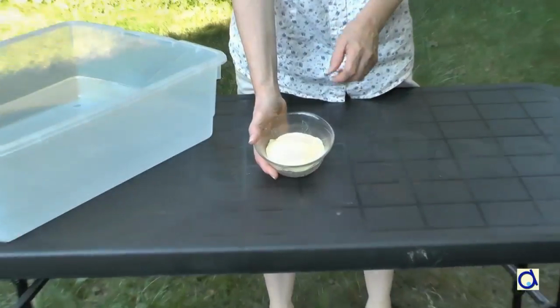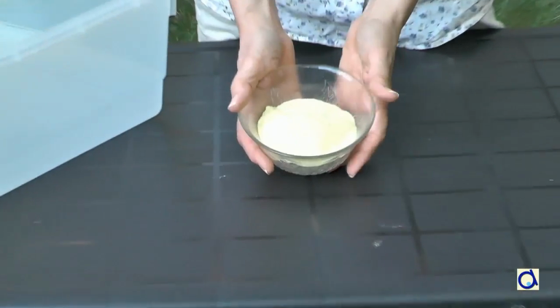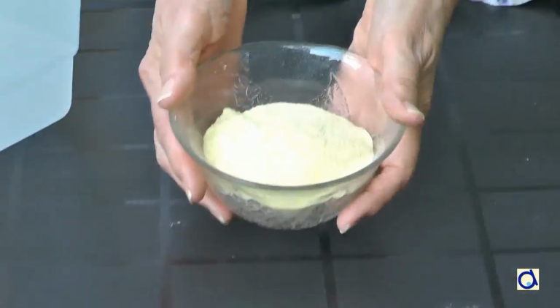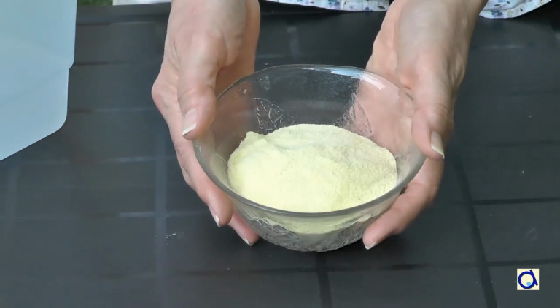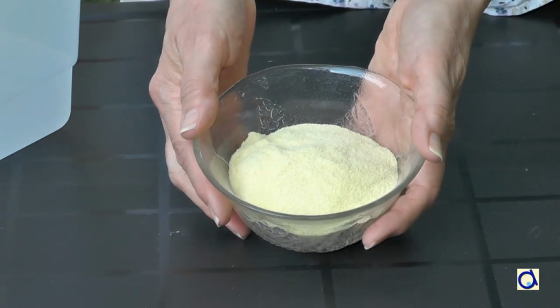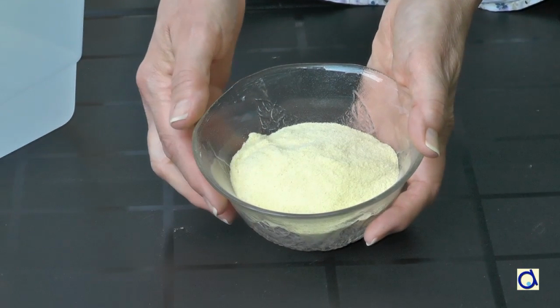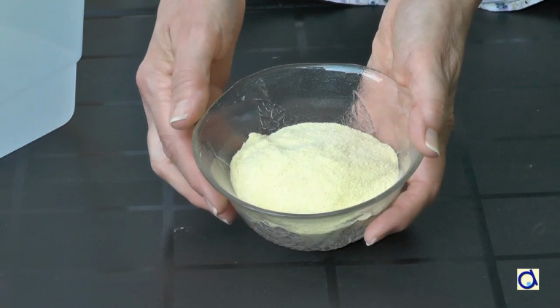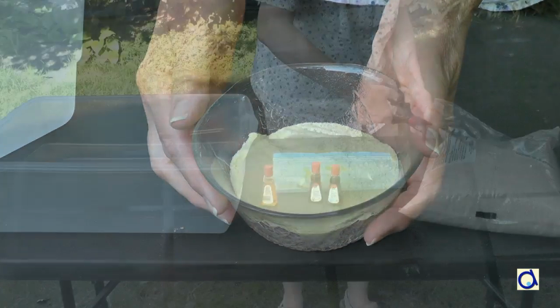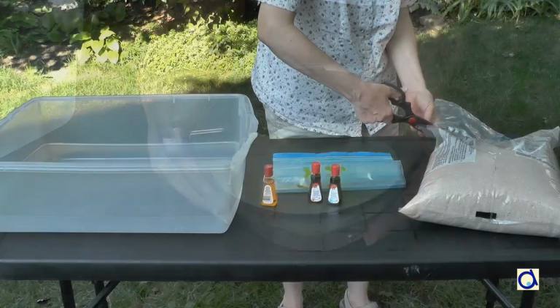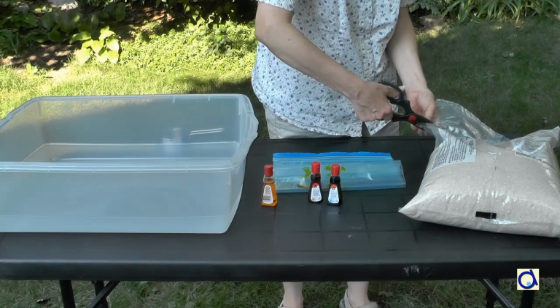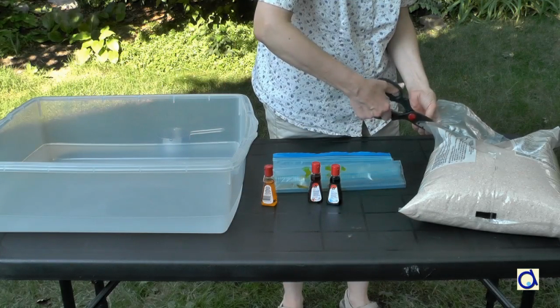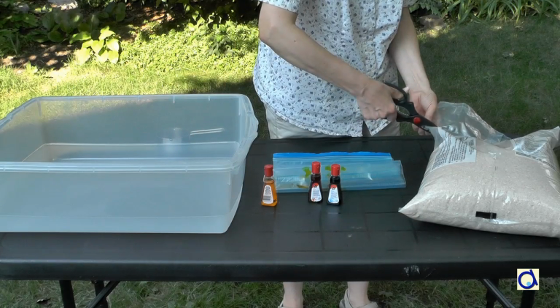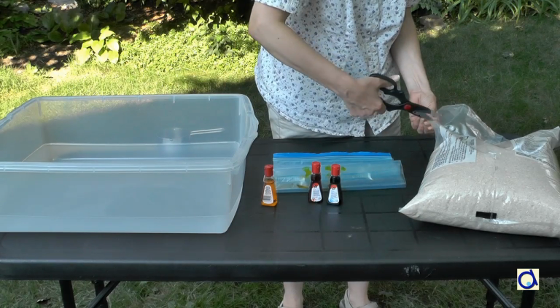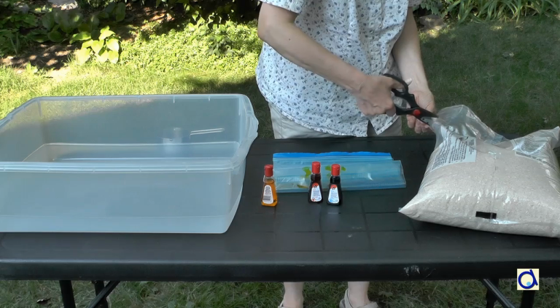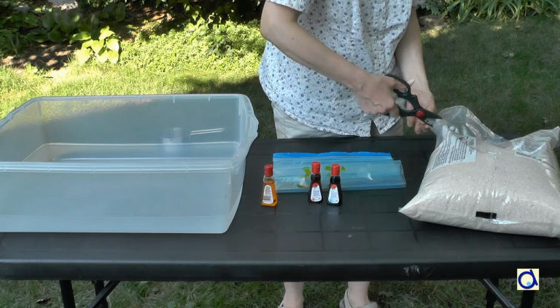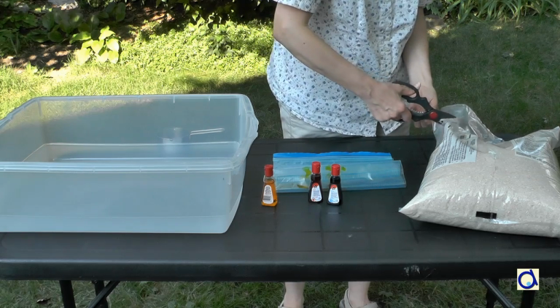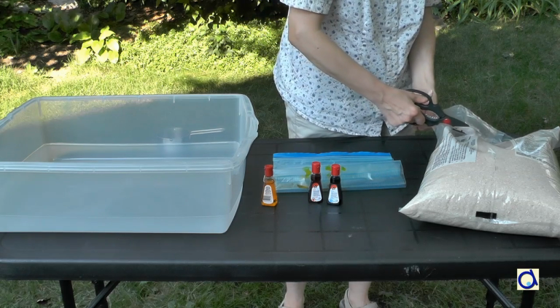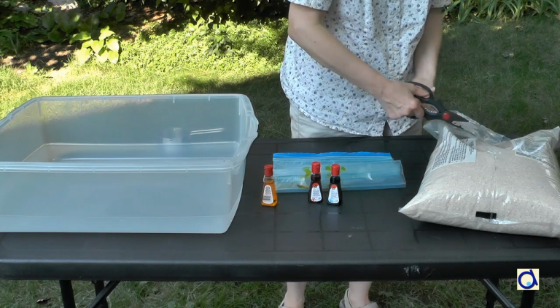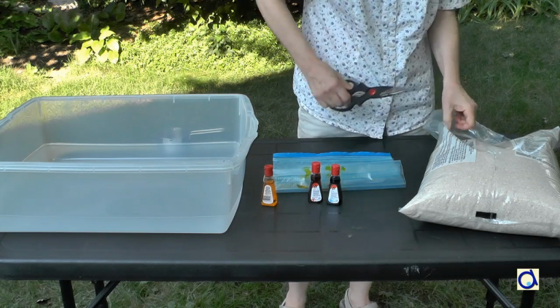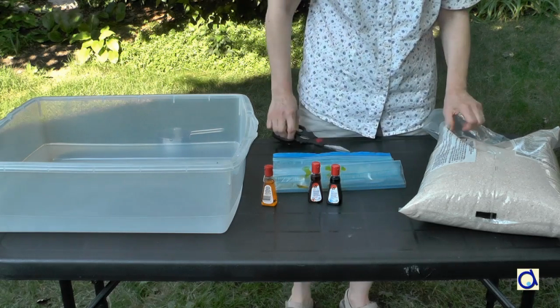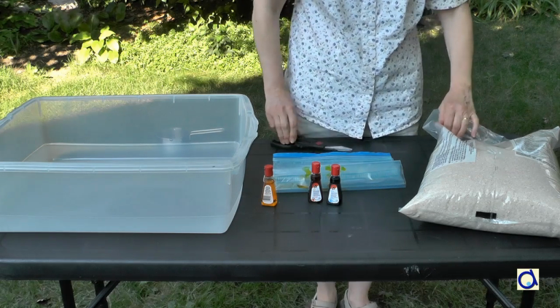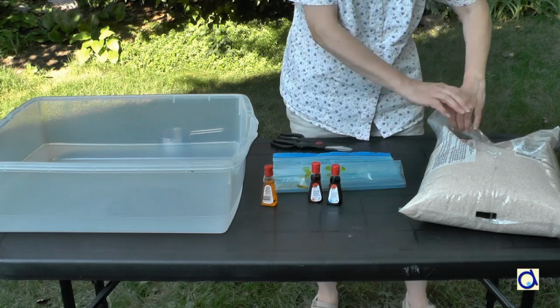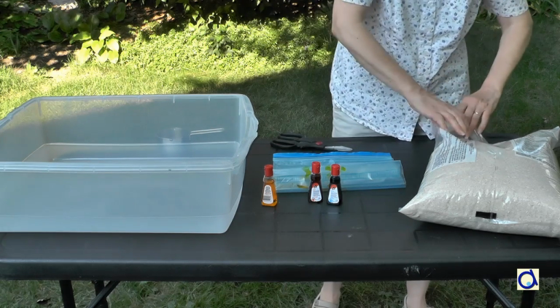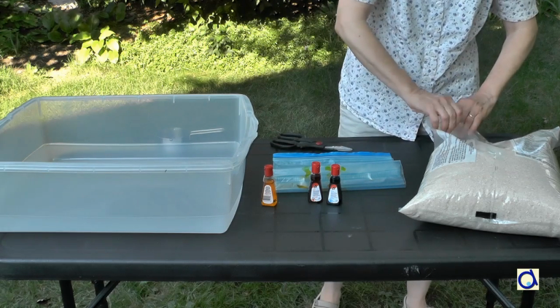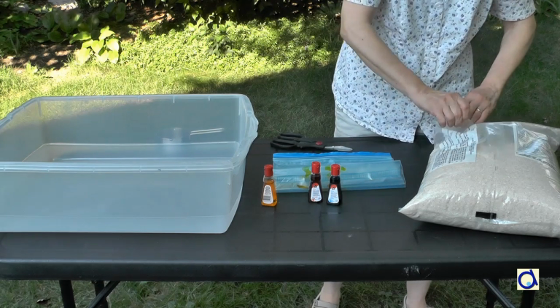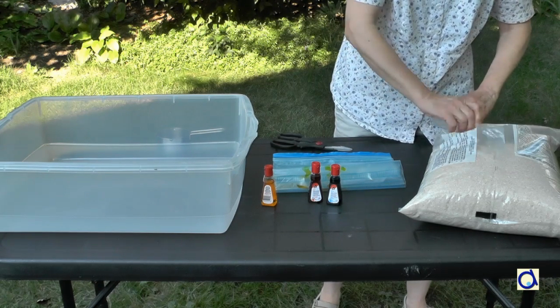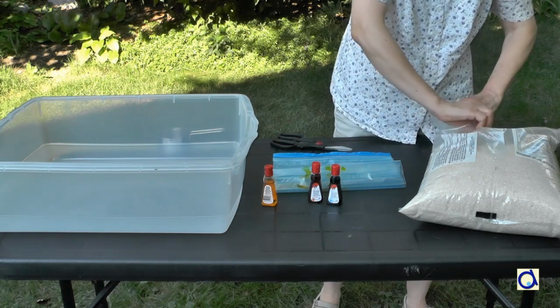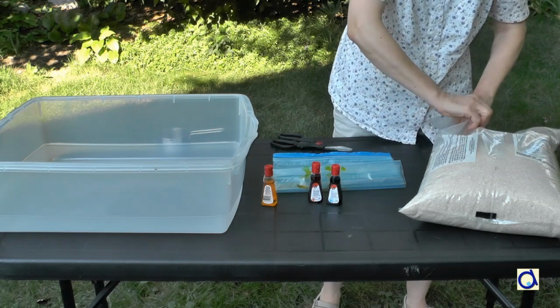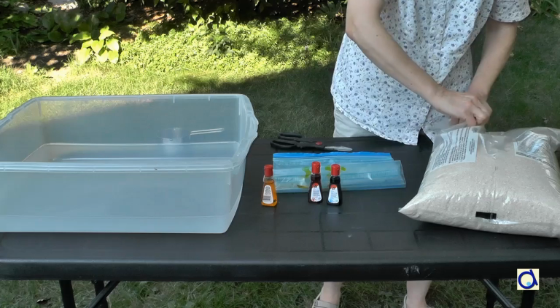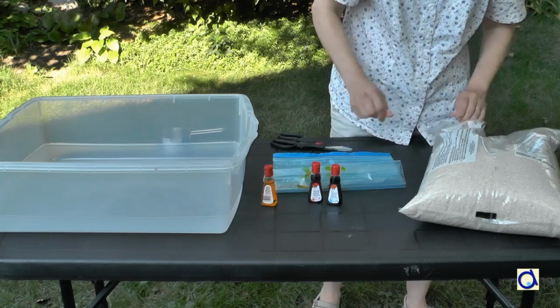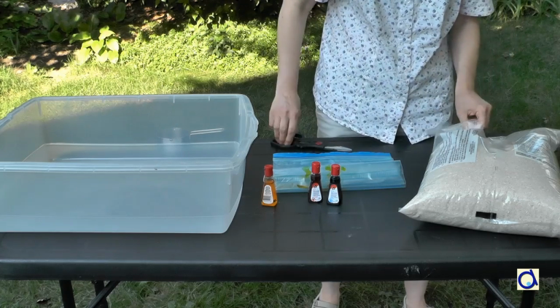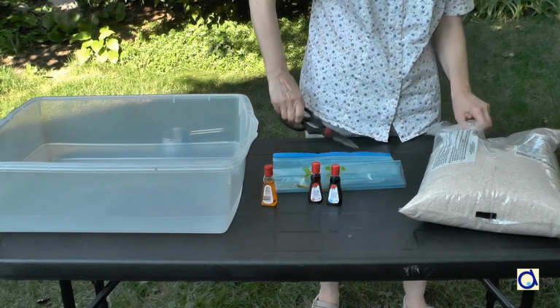You may also fill the container with semolina. But what I much prefer is rice. You can buy a big bag of rice at a very reasonable price and you can make it interesting by colouring the rice.